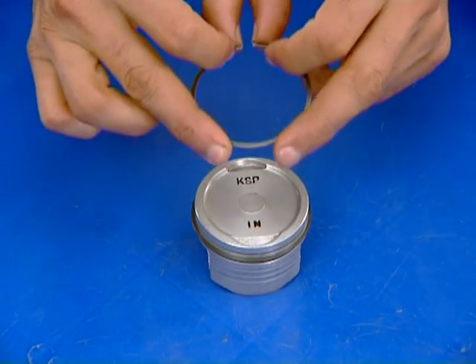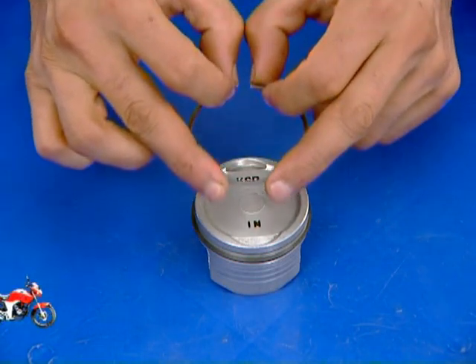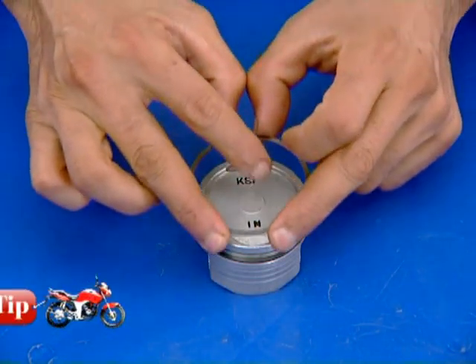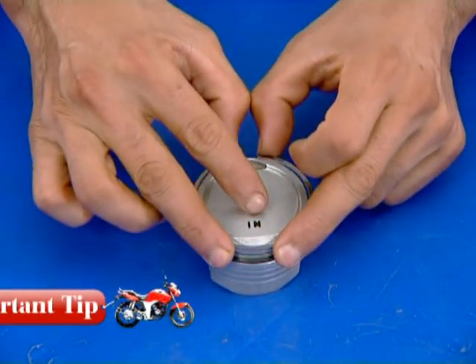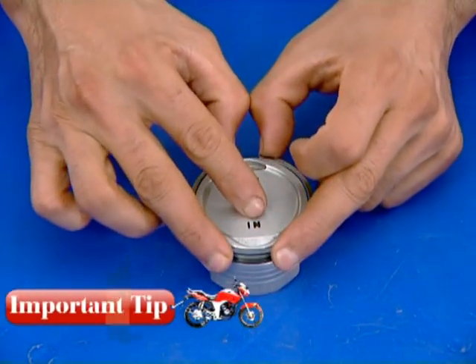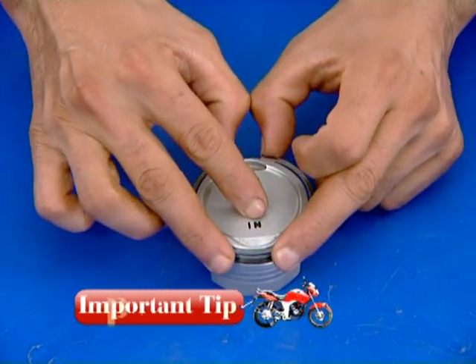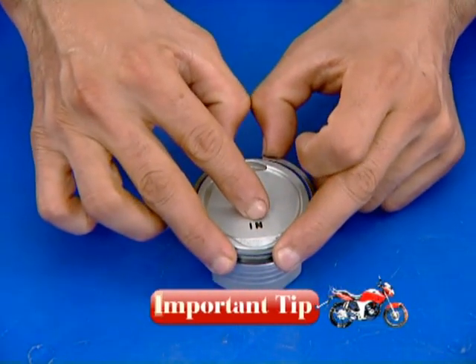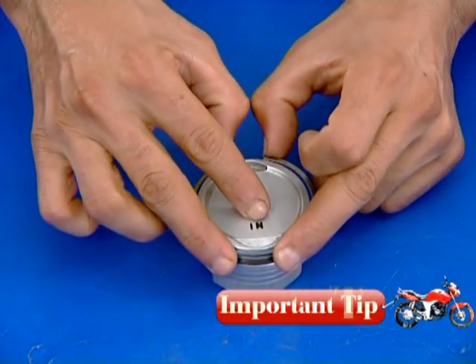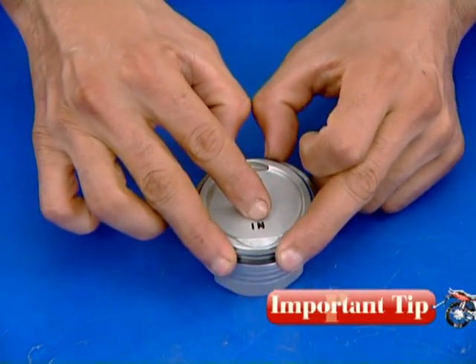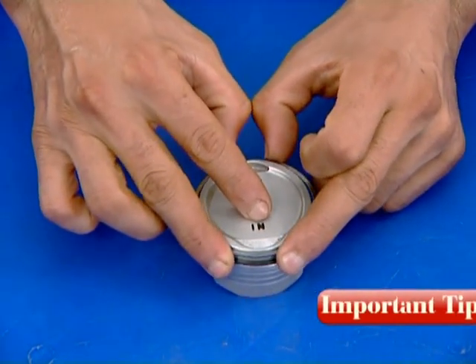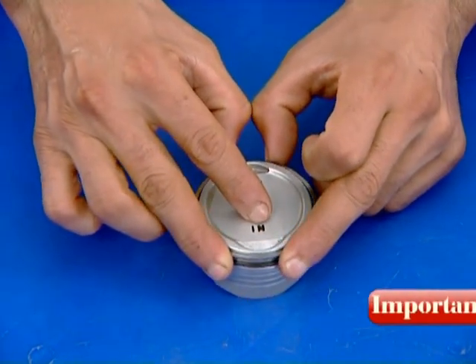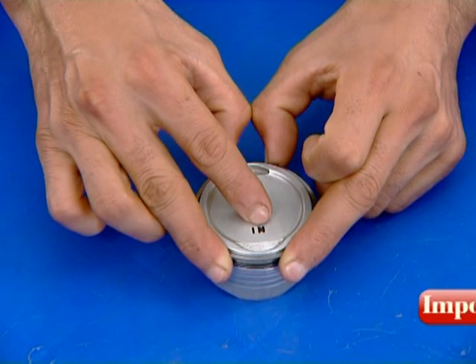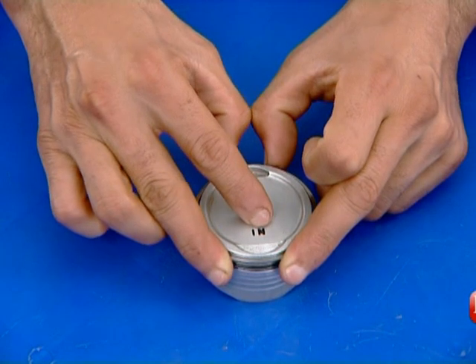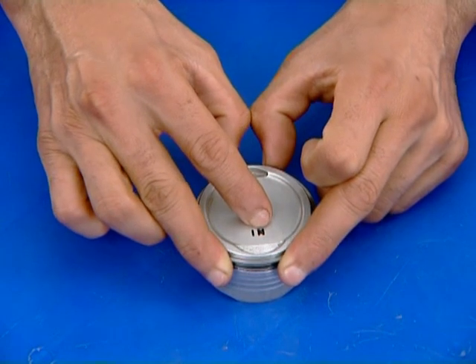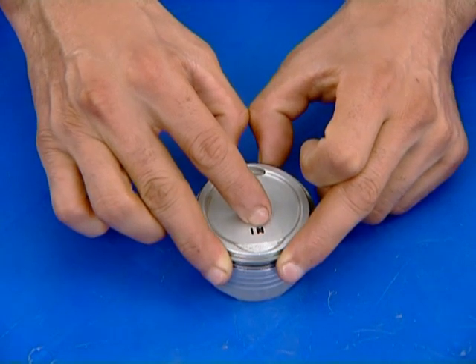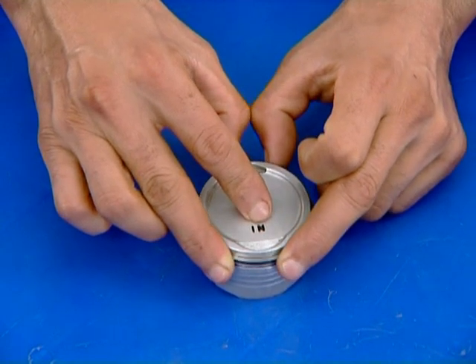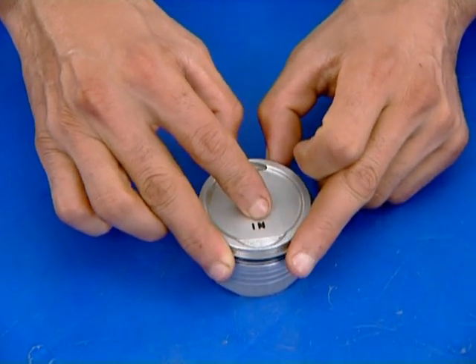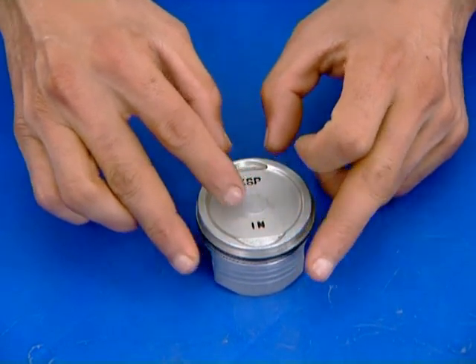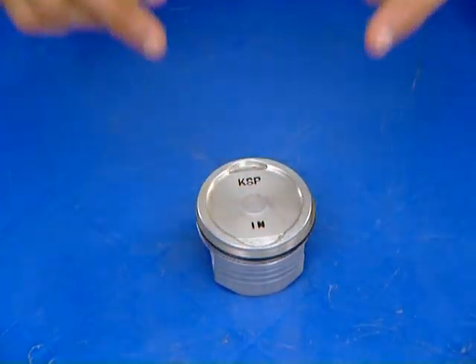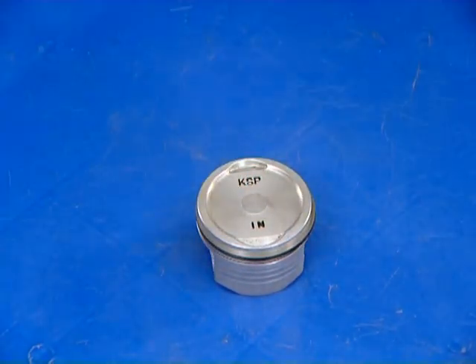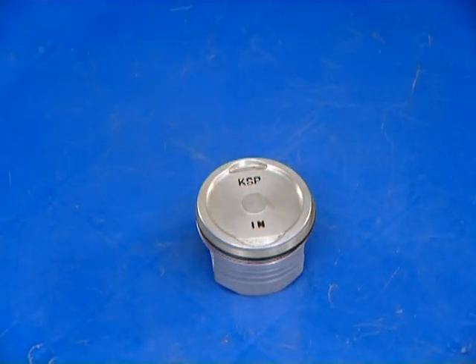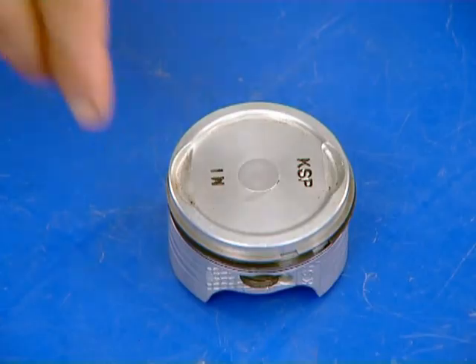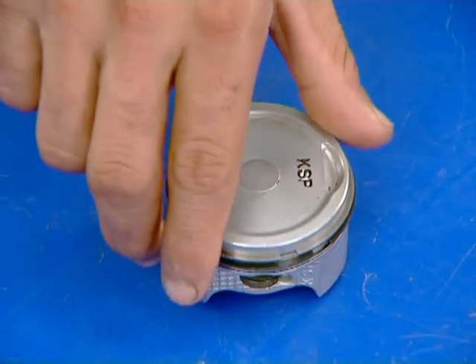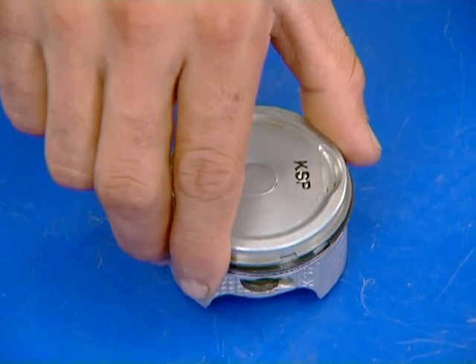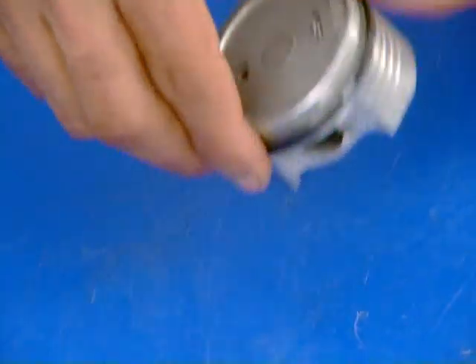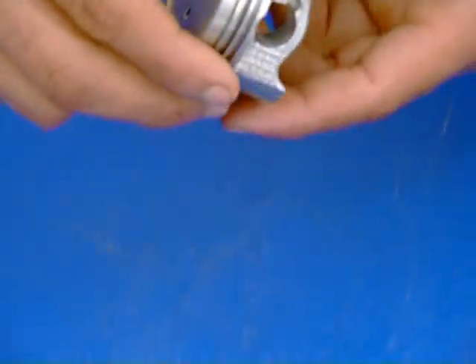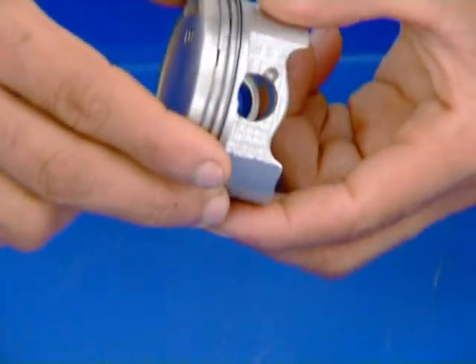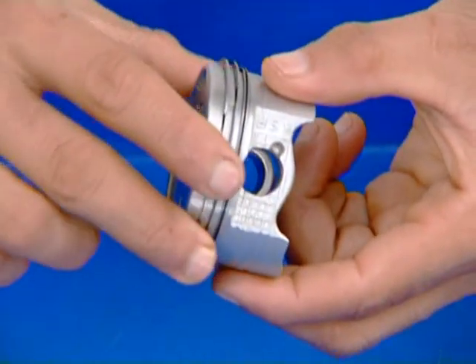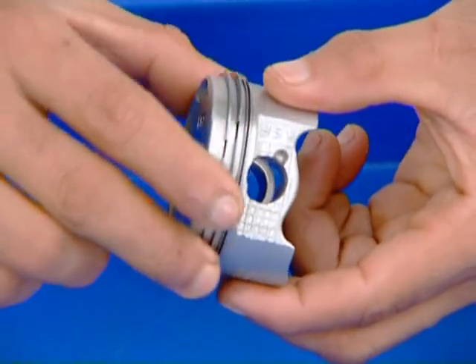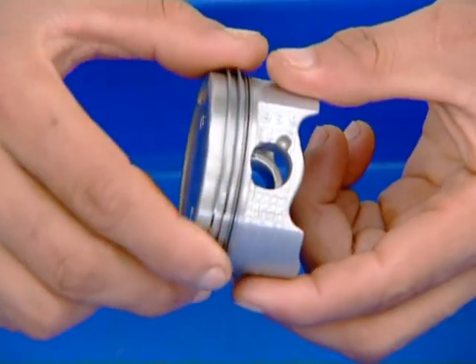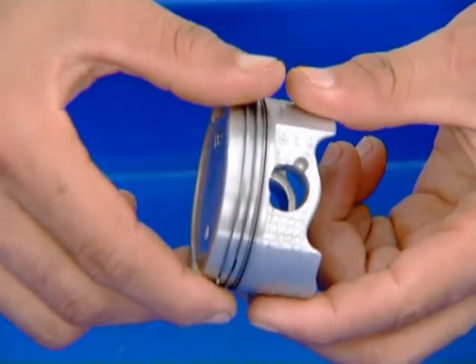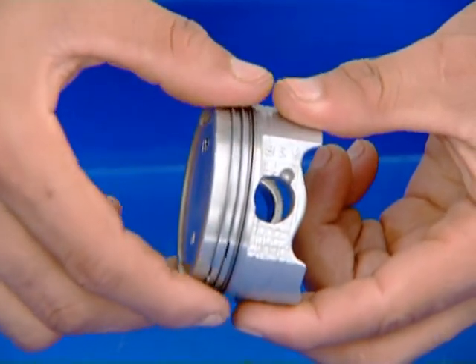Ensure that the top mark on the first and second piston ring is facing upwards while installing the rings in the piston. Ensure that the piston rings rotate freely in the groove.